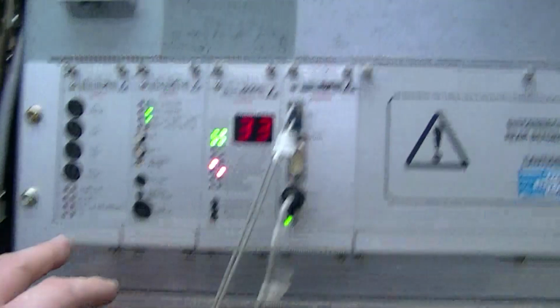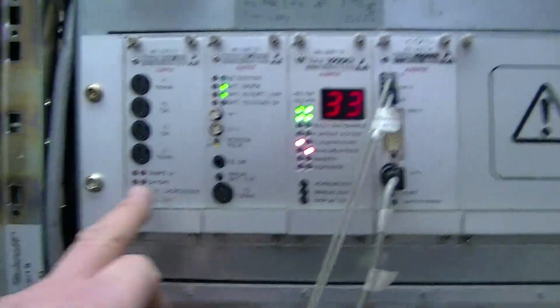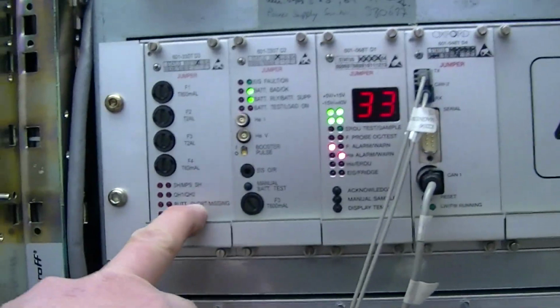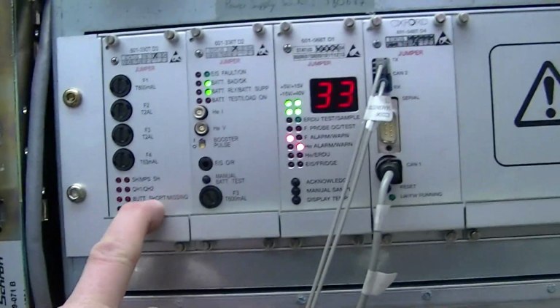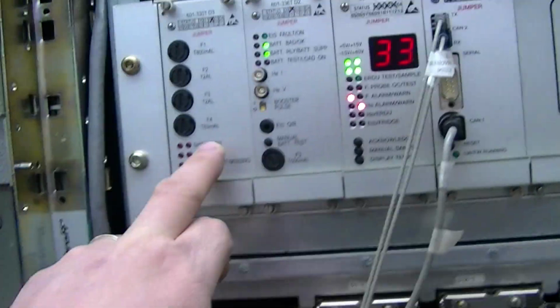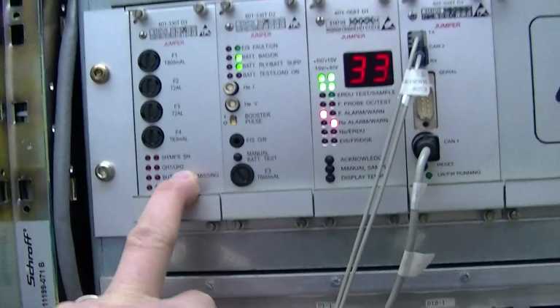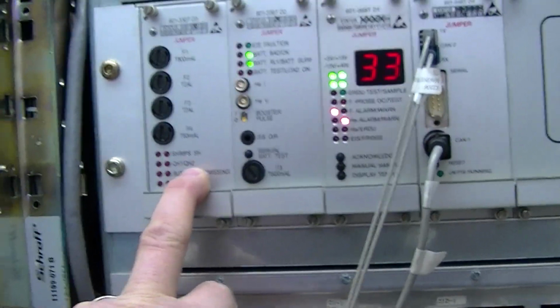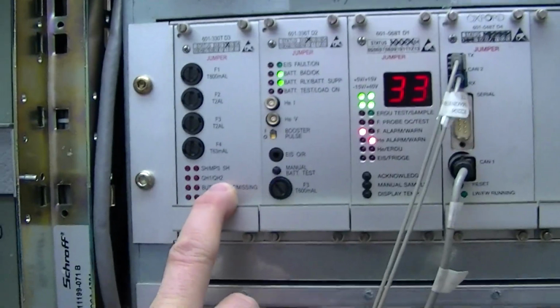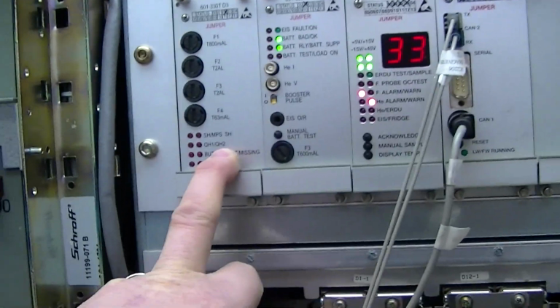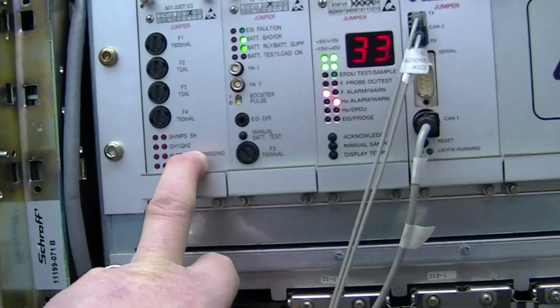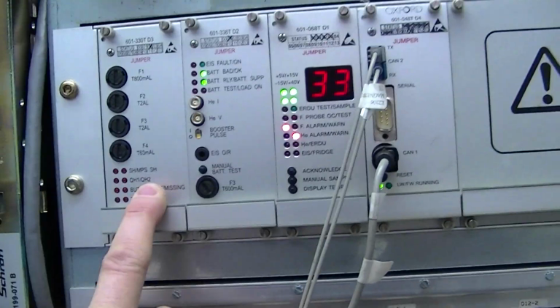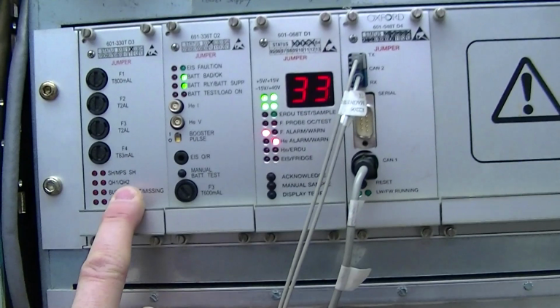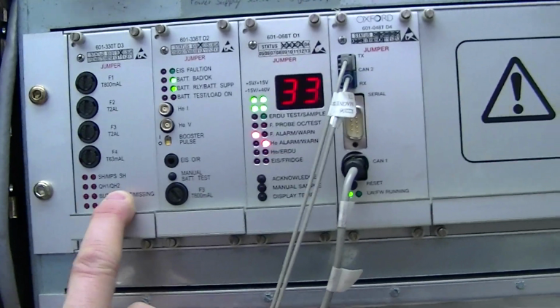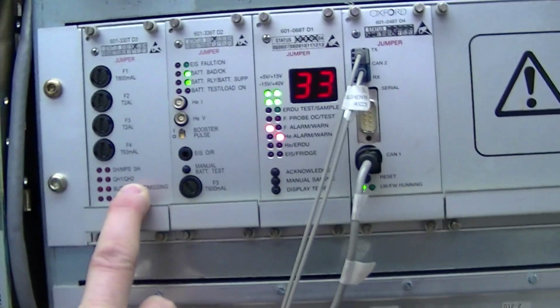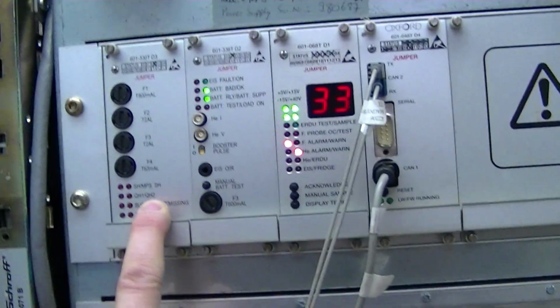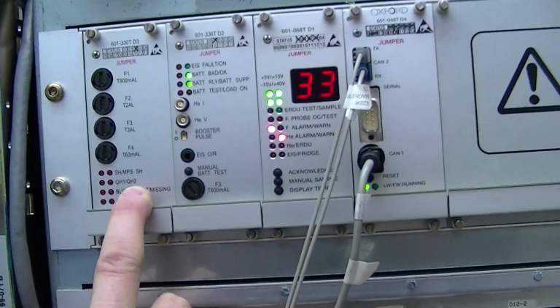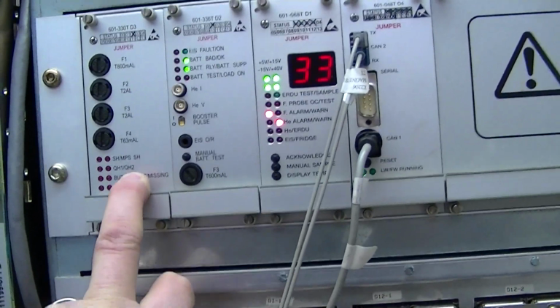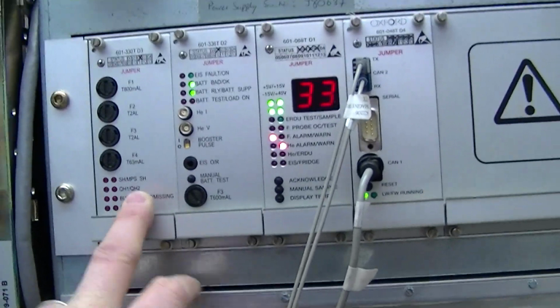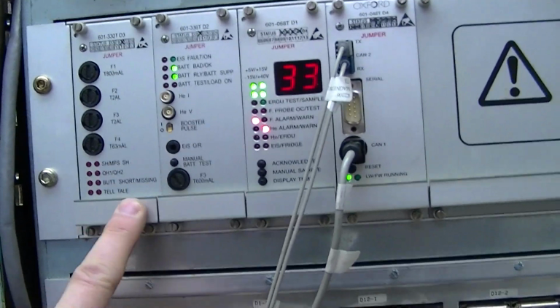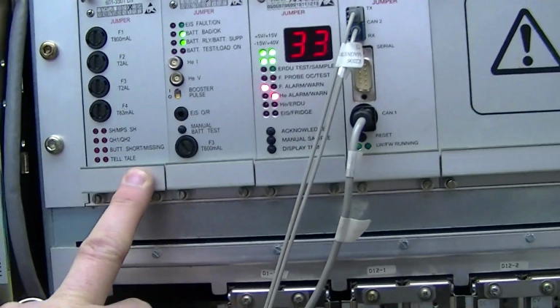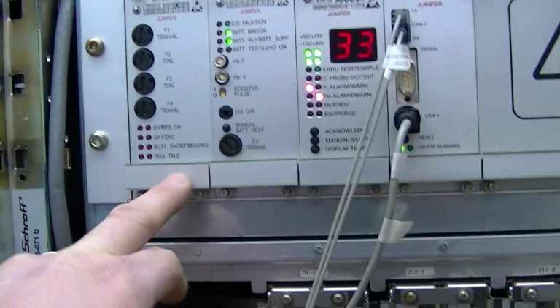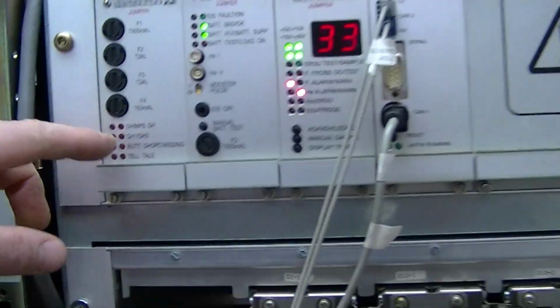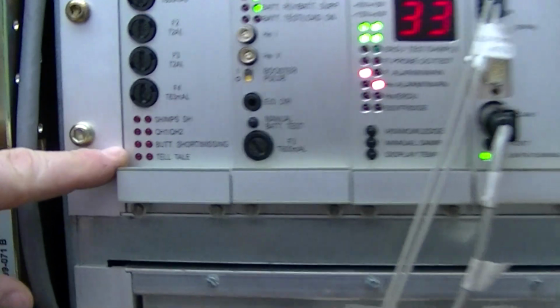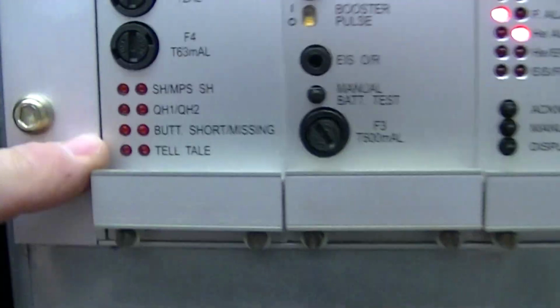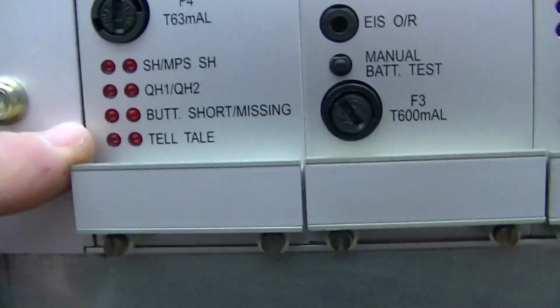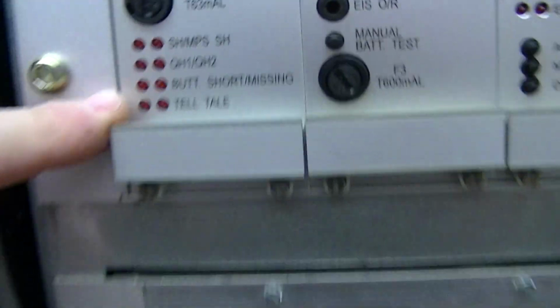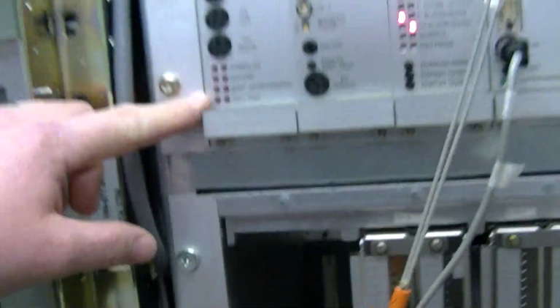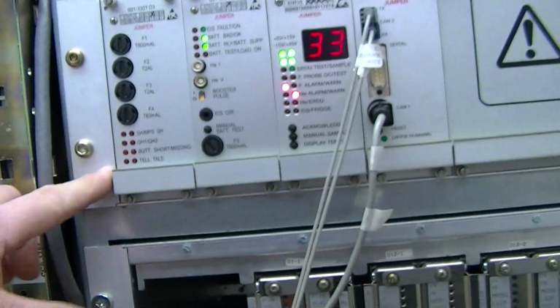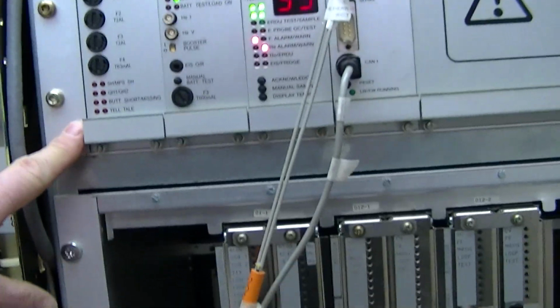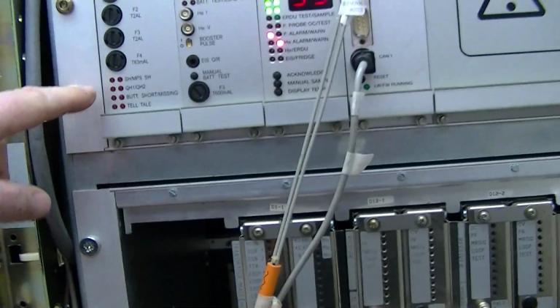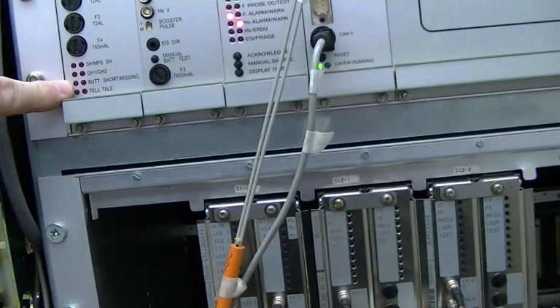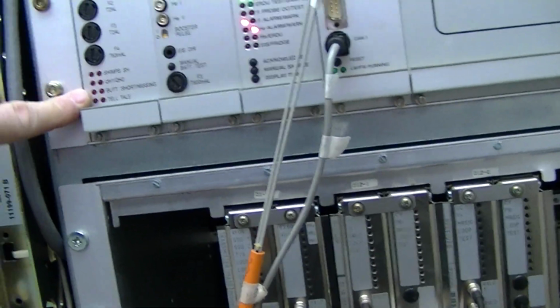Right here is called your D3 board. This is what monitors your quench heaters, switch heaters, and the magnet supervision. It also has what's called the telltale fuse. If the quench button was pushed, that light will come on.